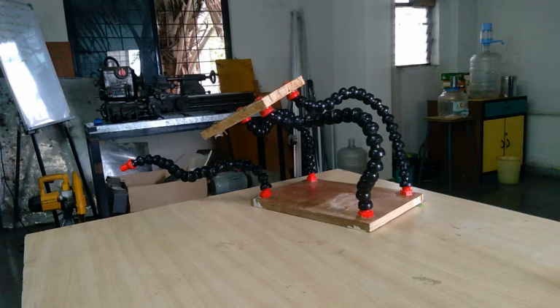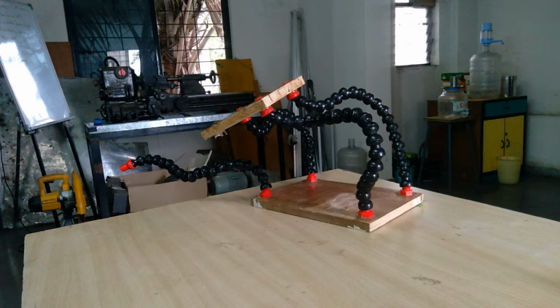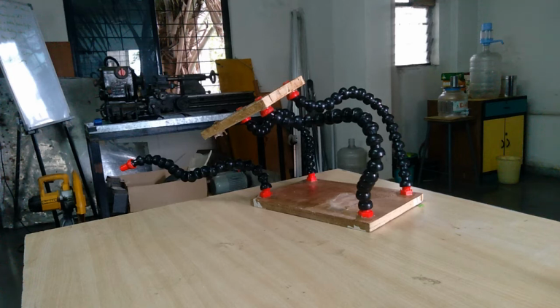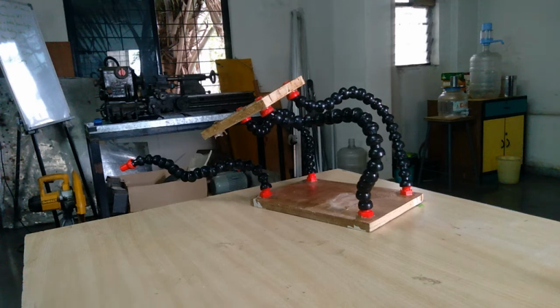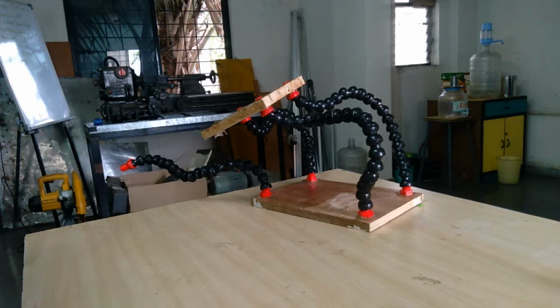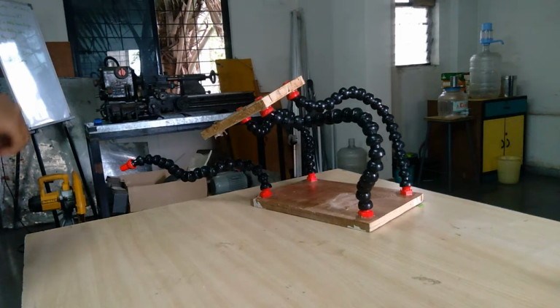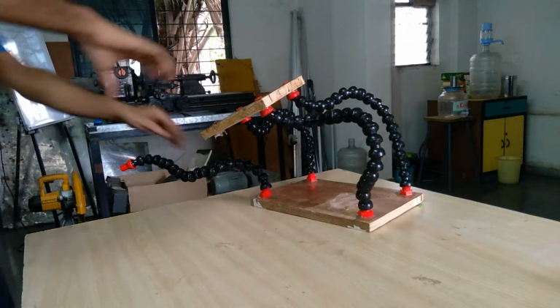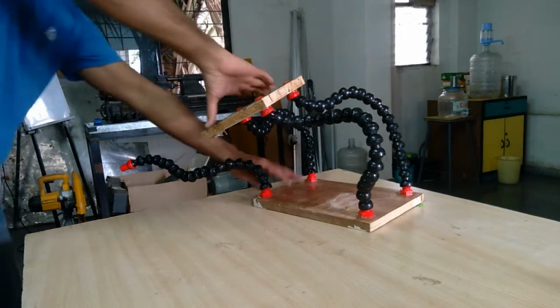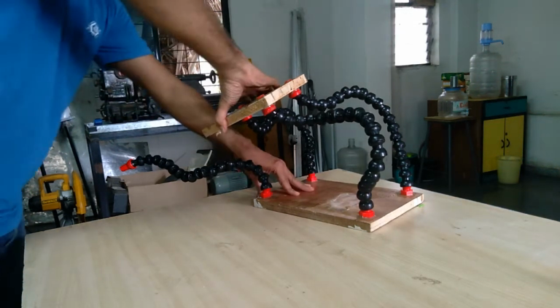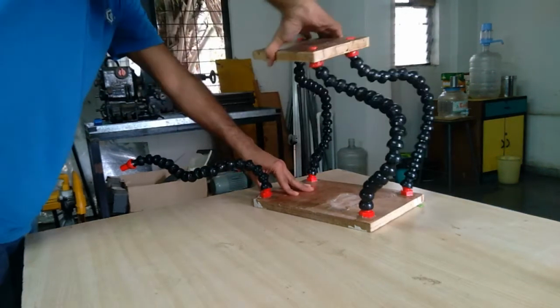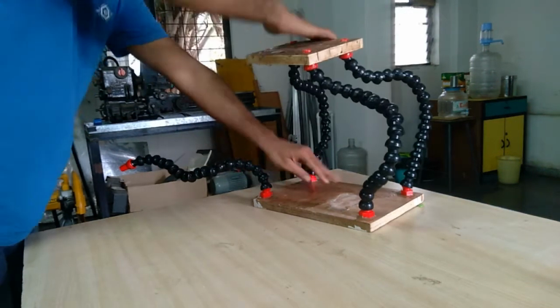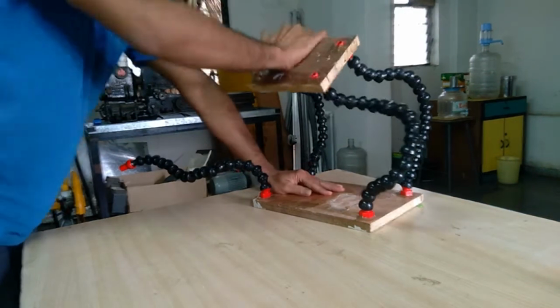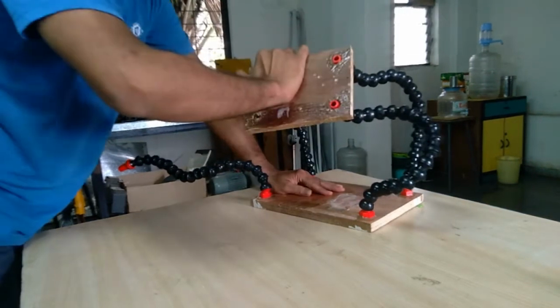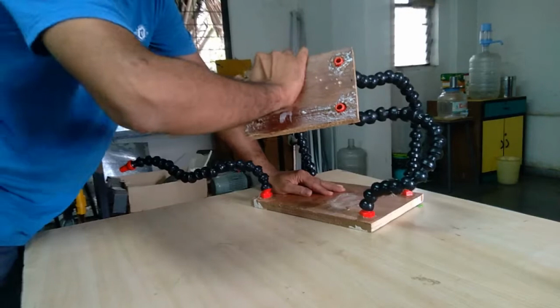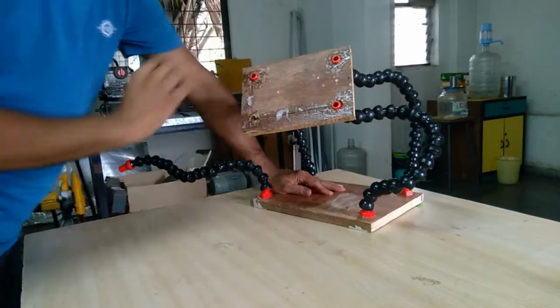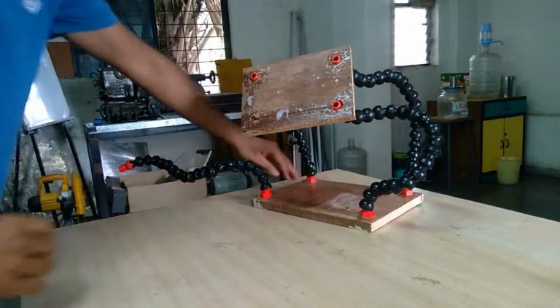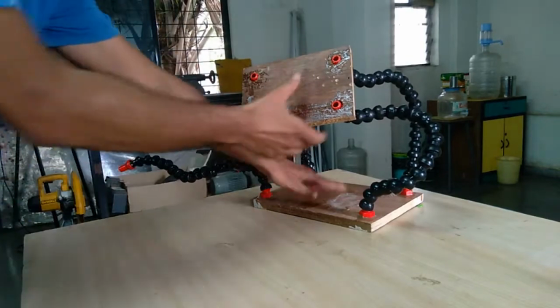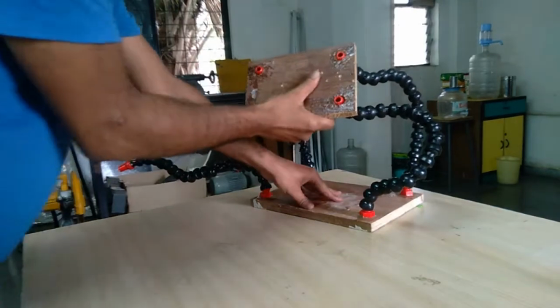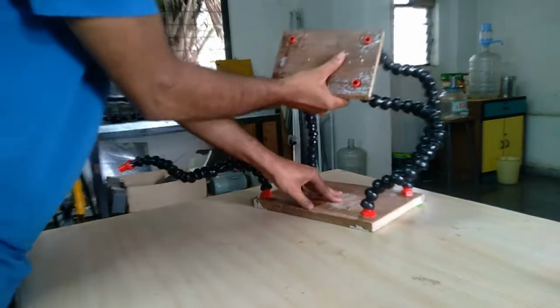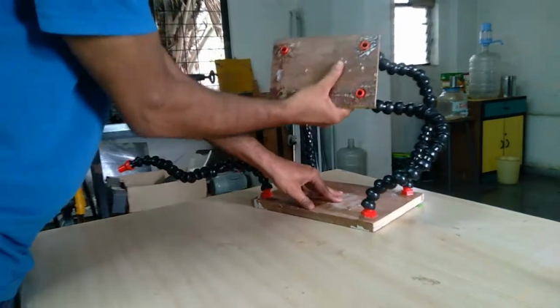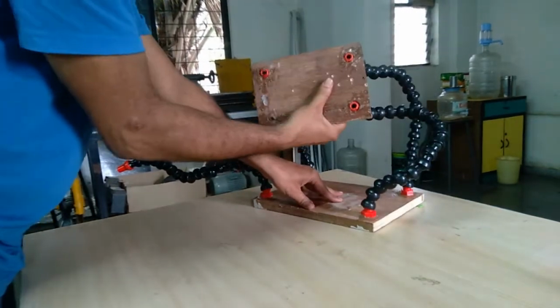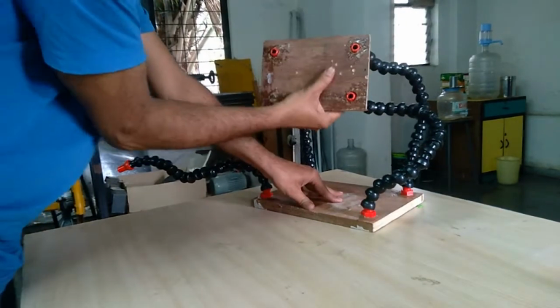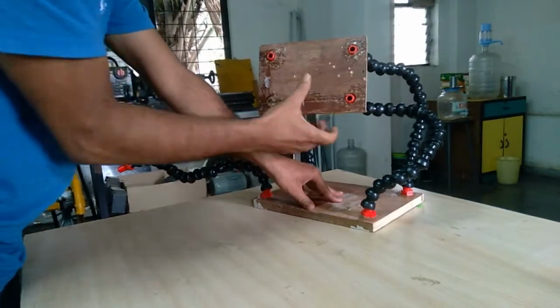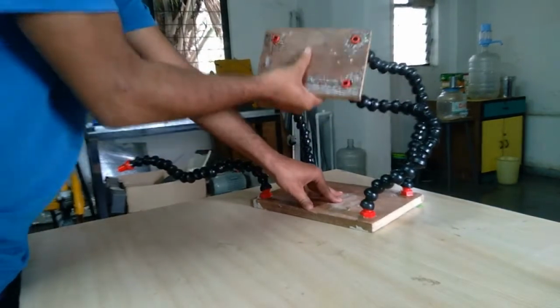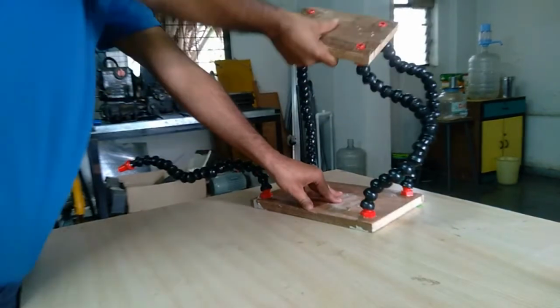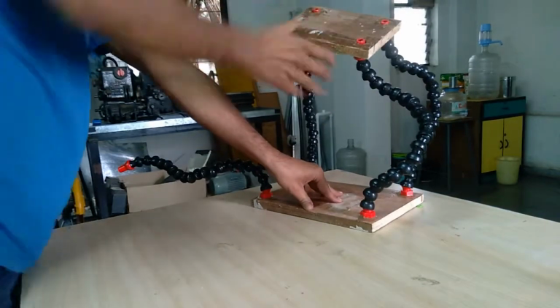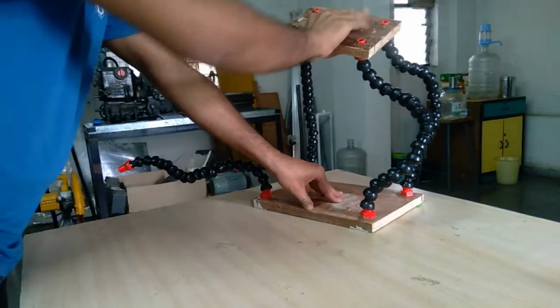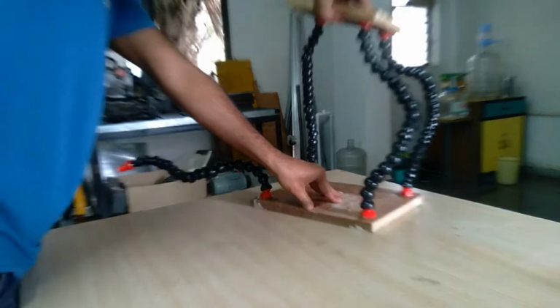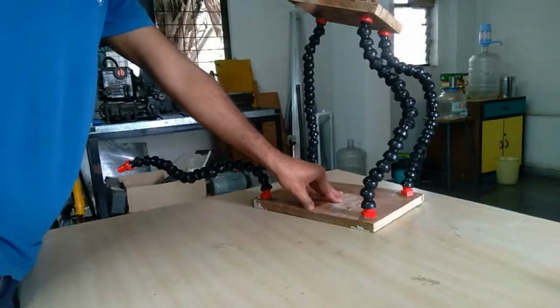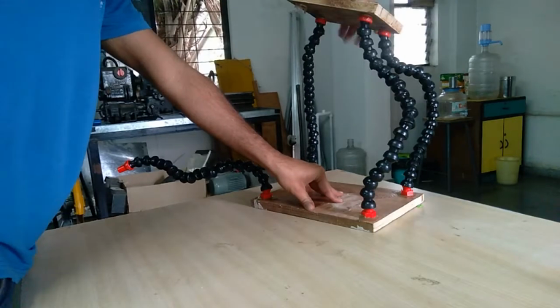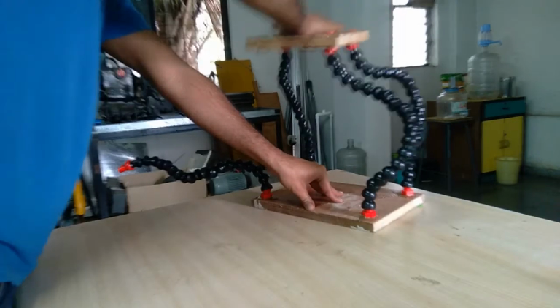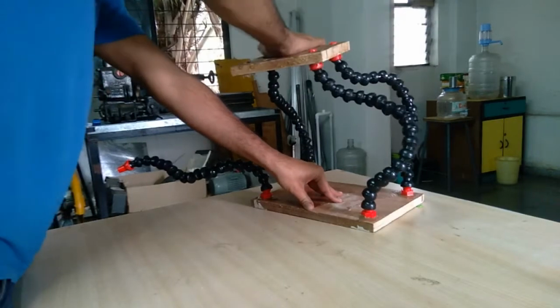Hi, this is a short video describing an adjustable table which could be constructed by three or four locking joints or air hoses commonly available in the industry.